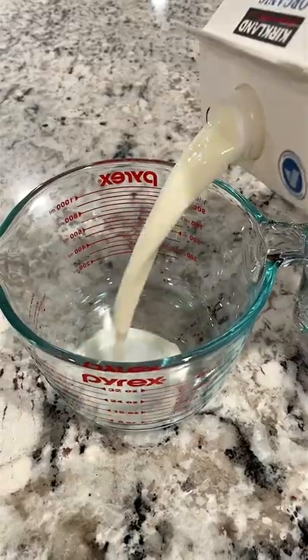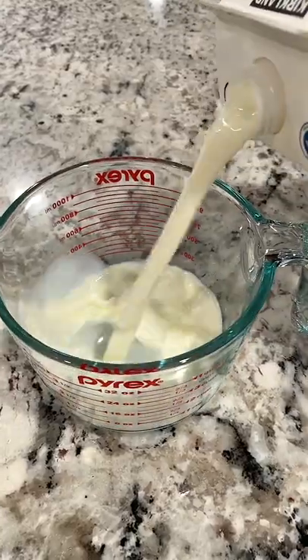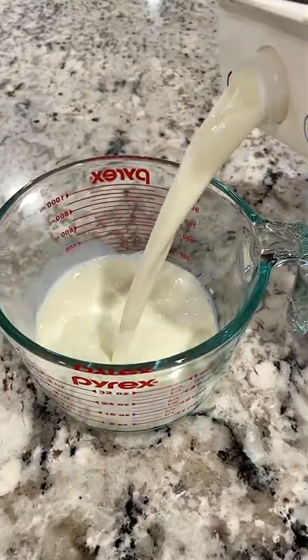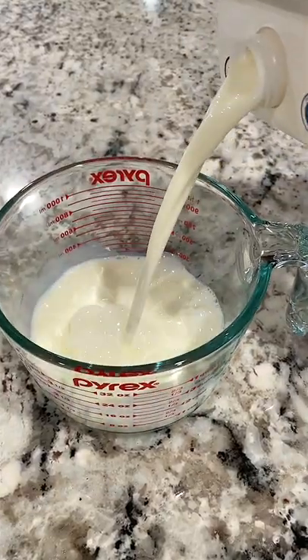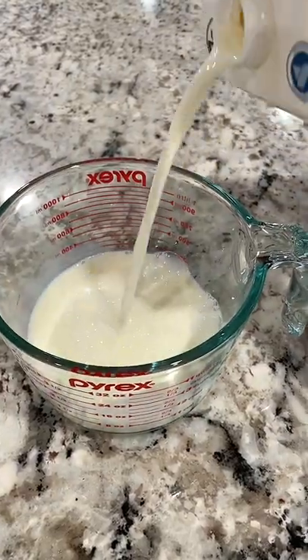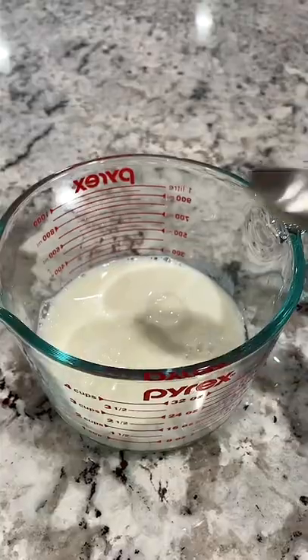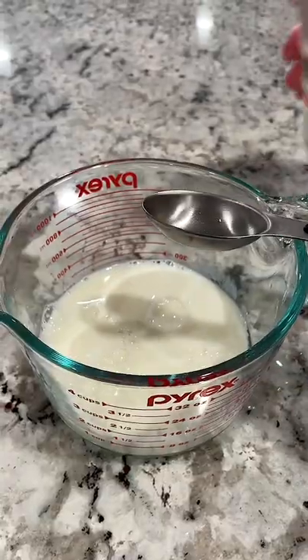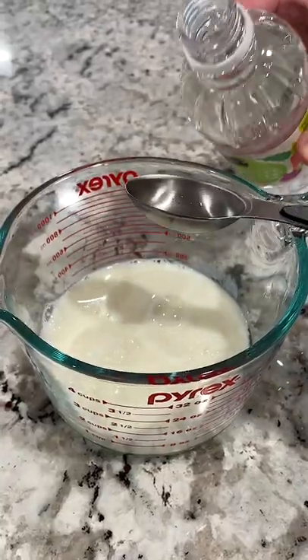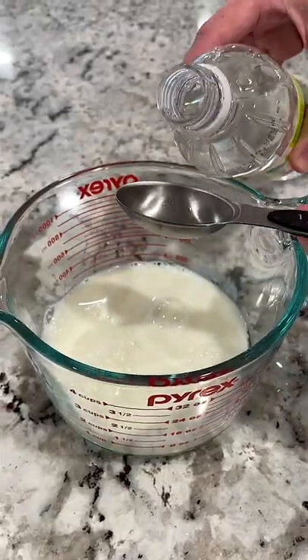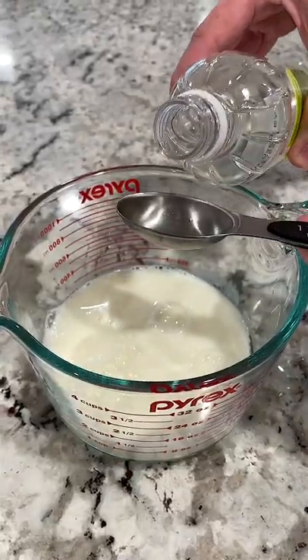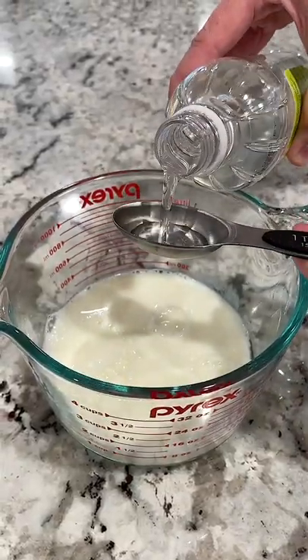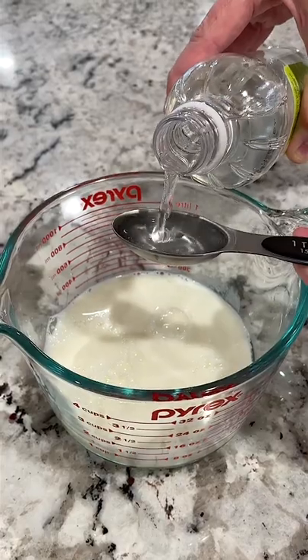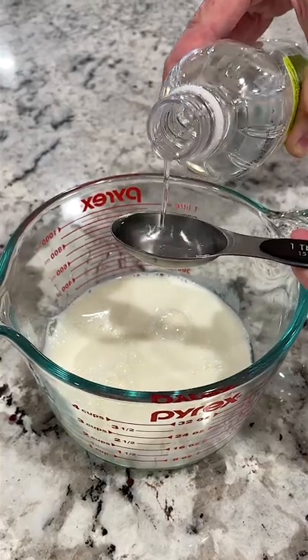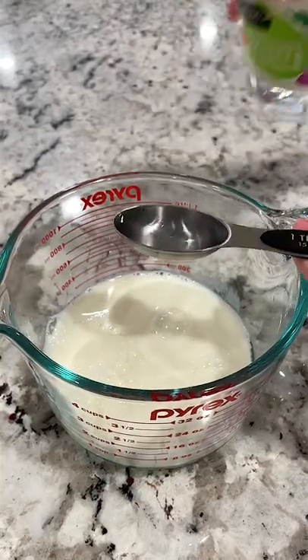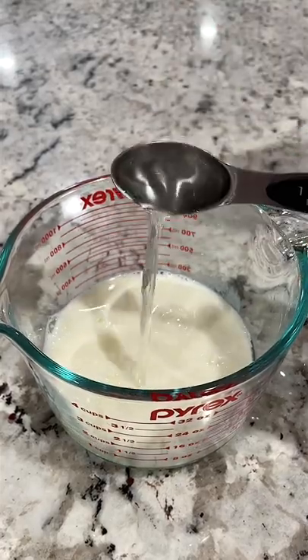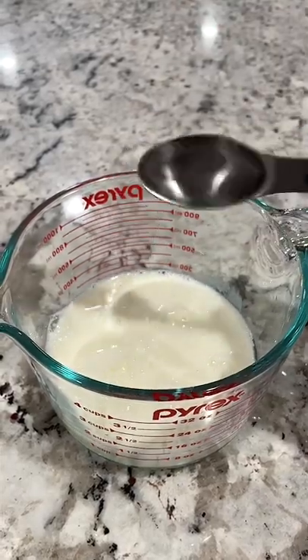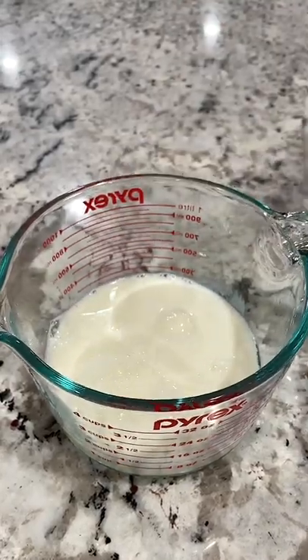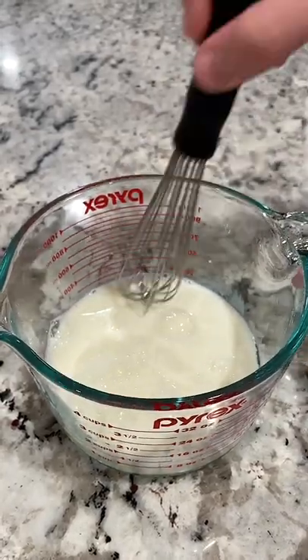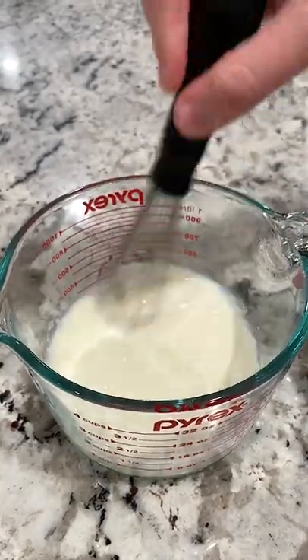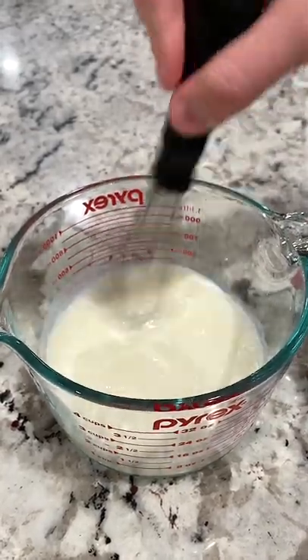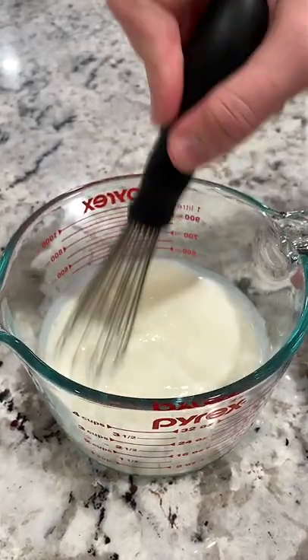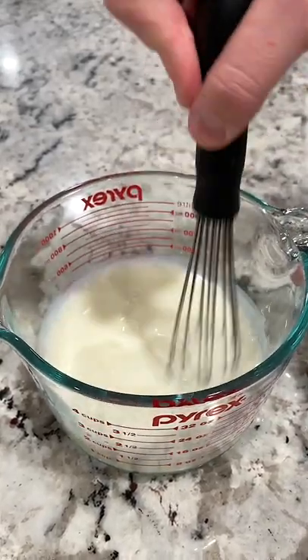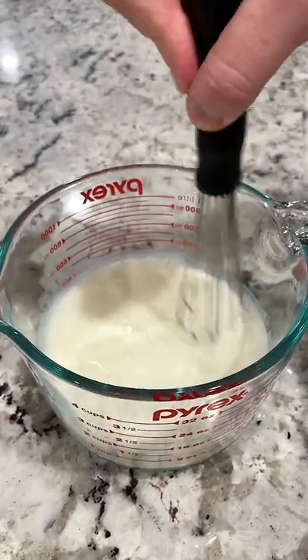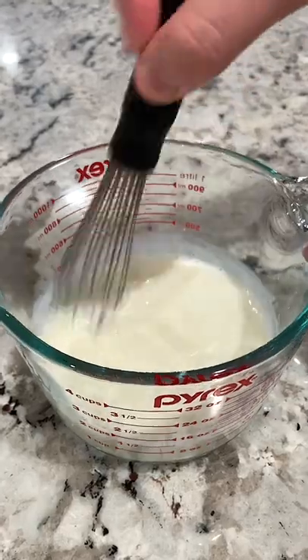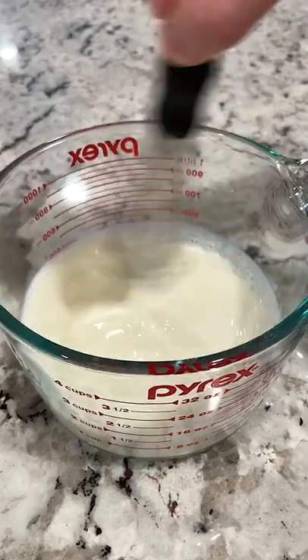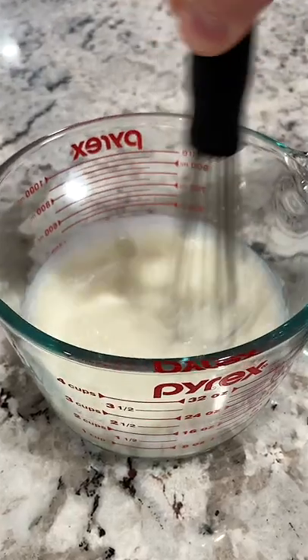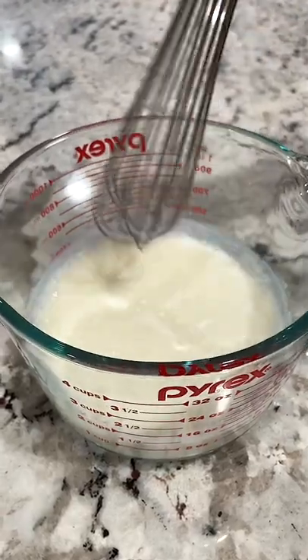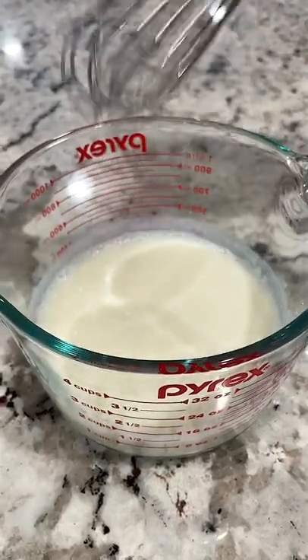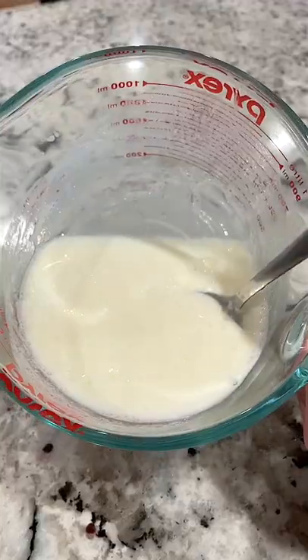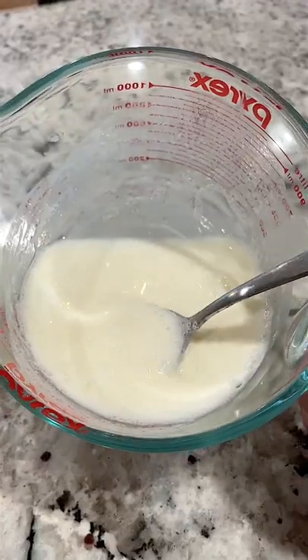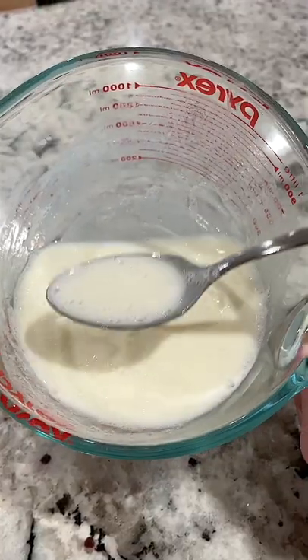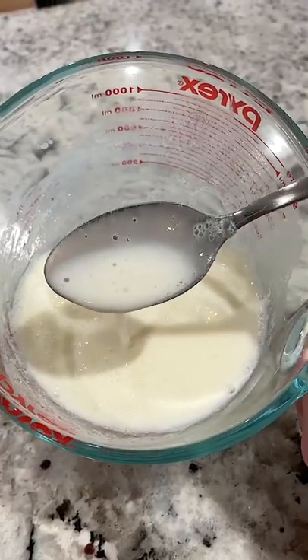In a measuring cup, add one cup of milk along with one tablespoon of white vinegar. Give it a good whisk and let it sit for about five minutes, and there you have it — the perfect substitute for buttermilk.